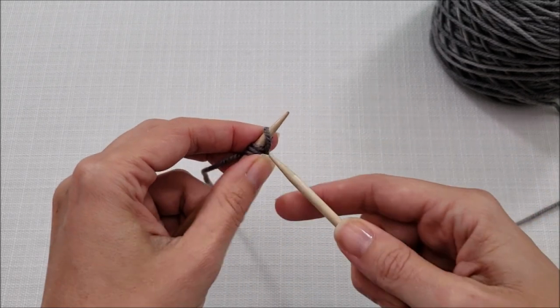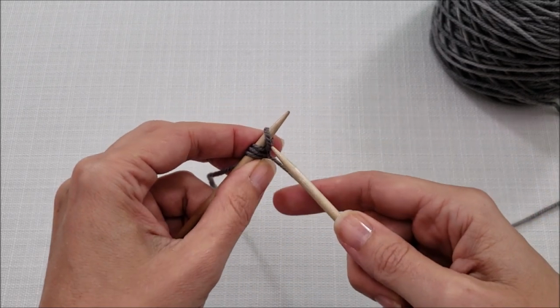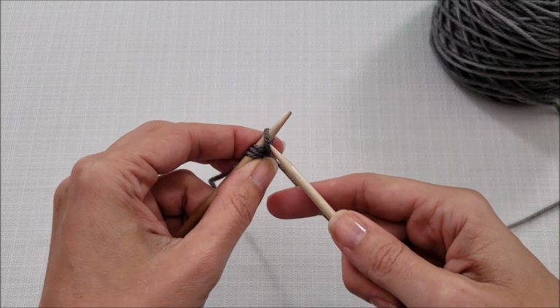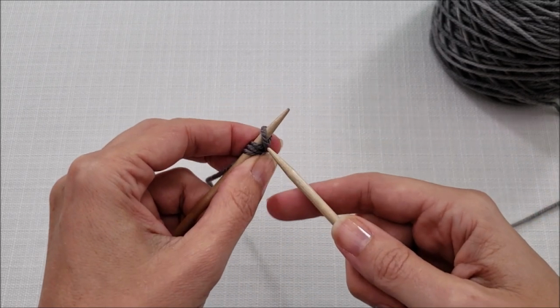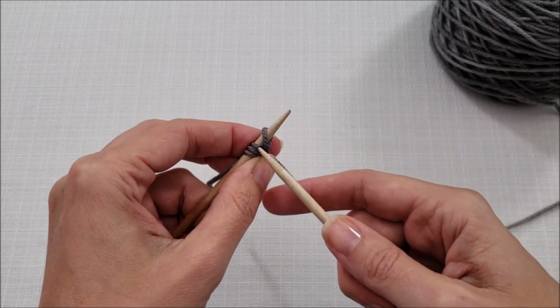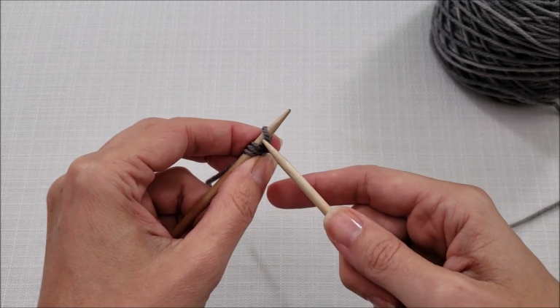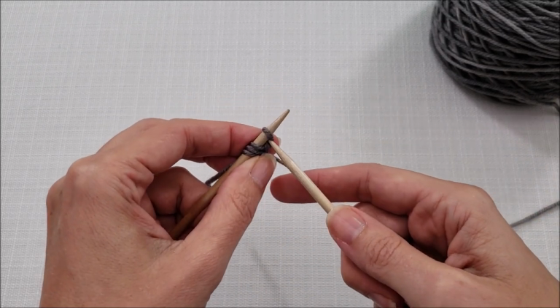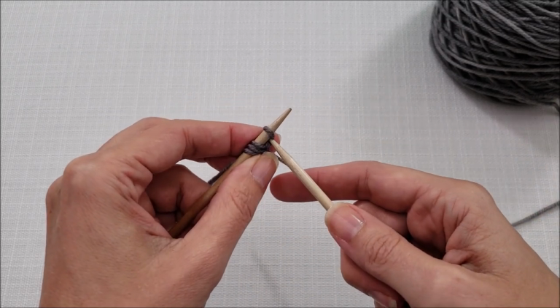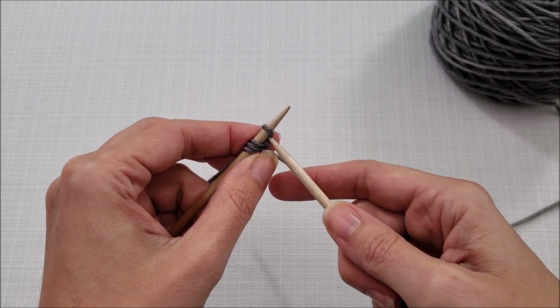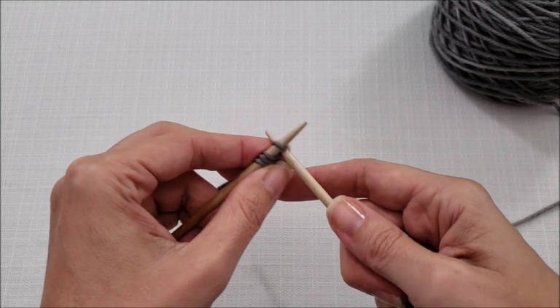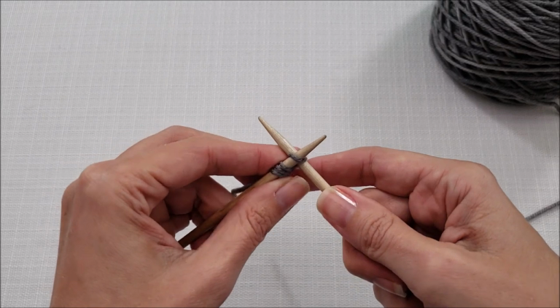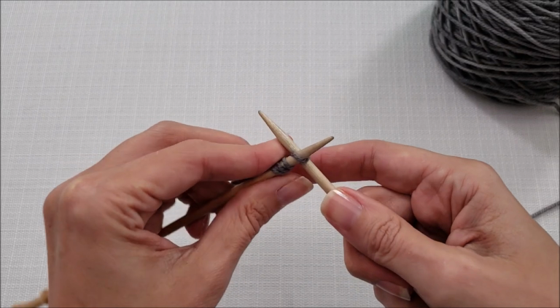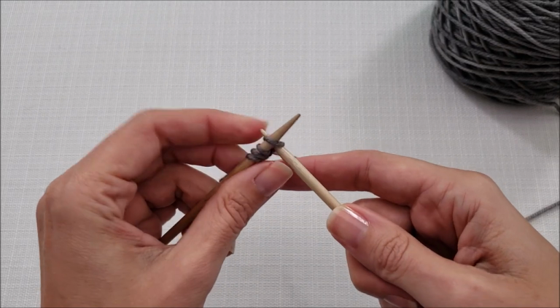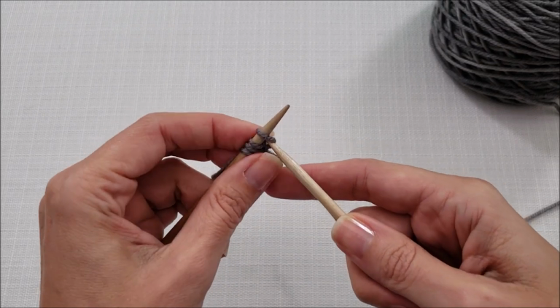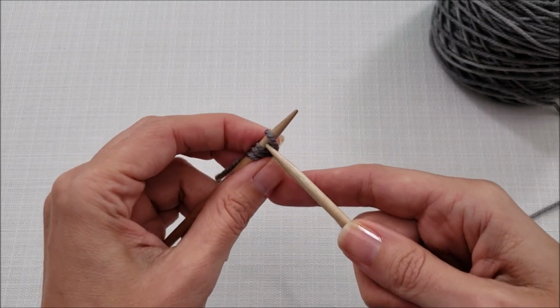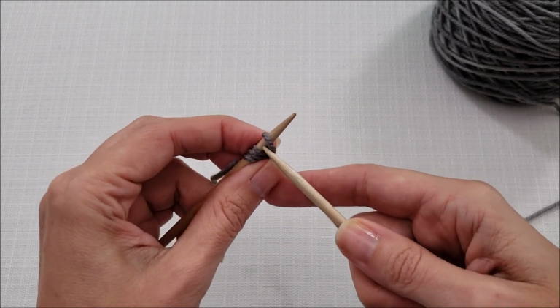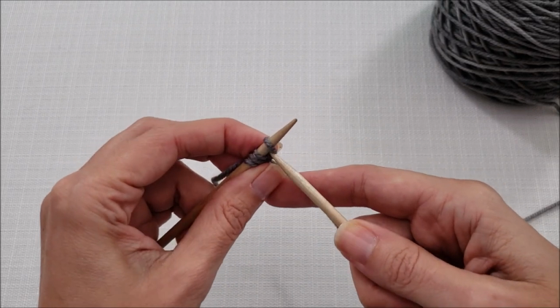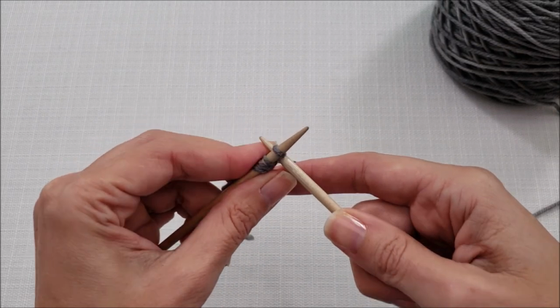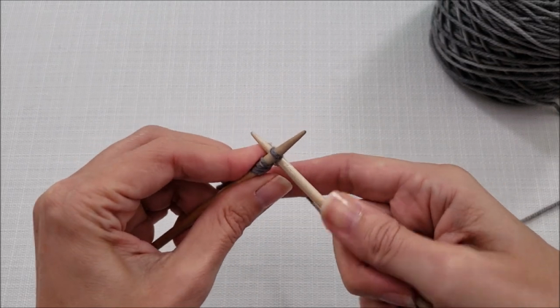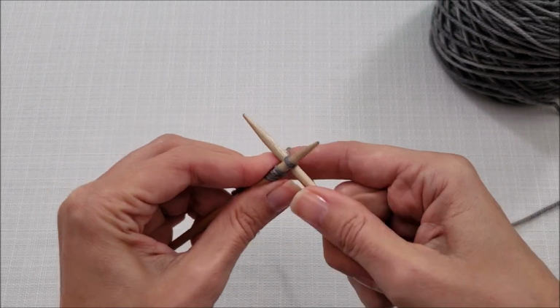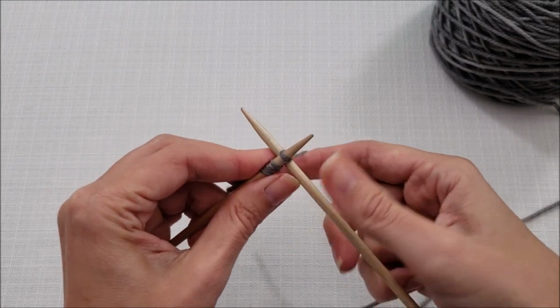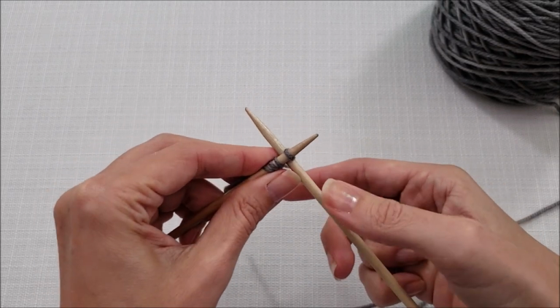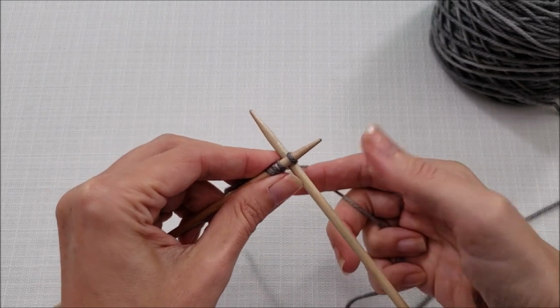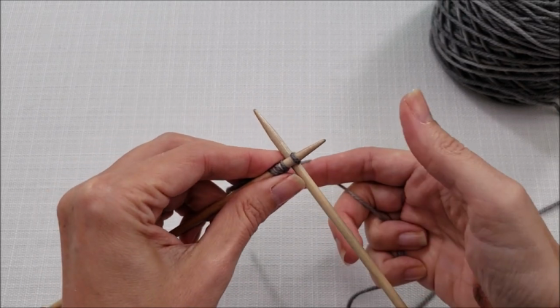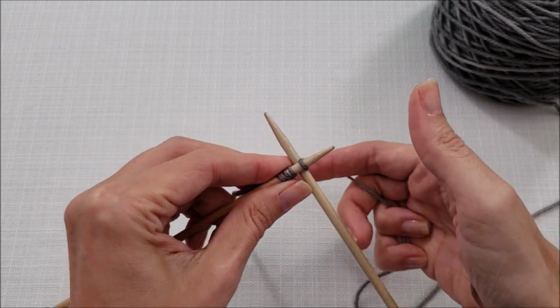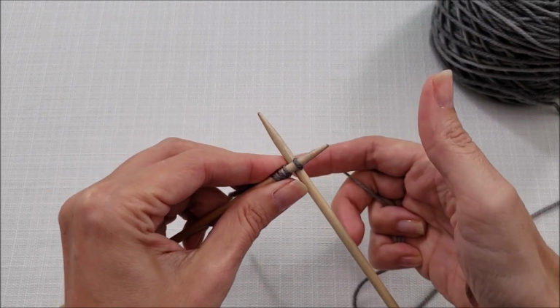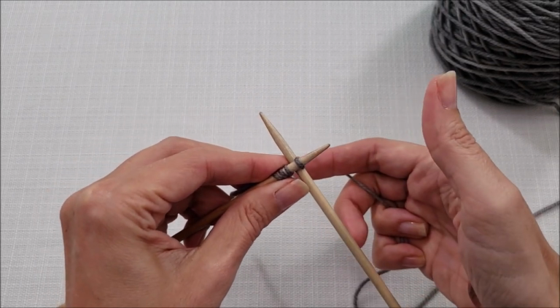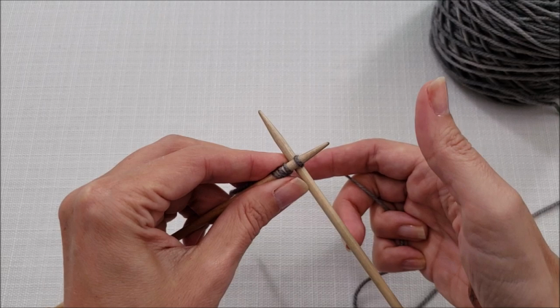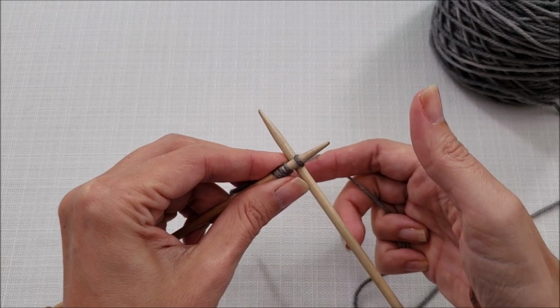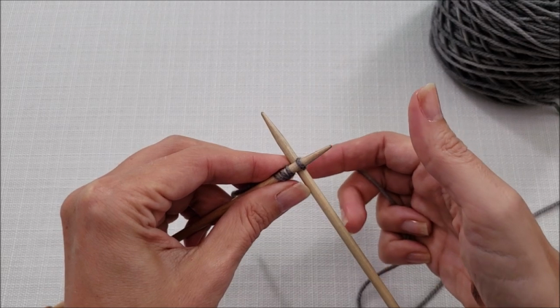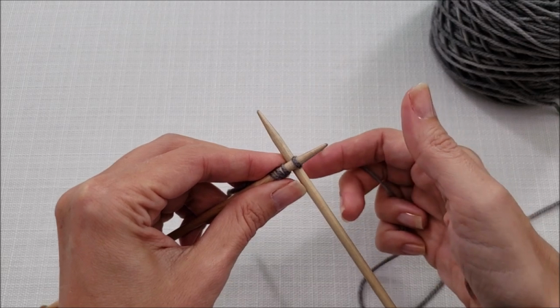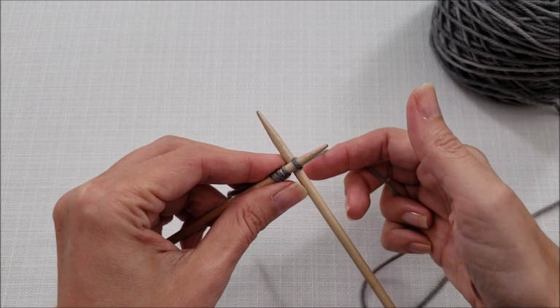To make it easier, you can wait to tighten things up until you have your knitting needle between the two stitches and then tighten things up. It's up to you.